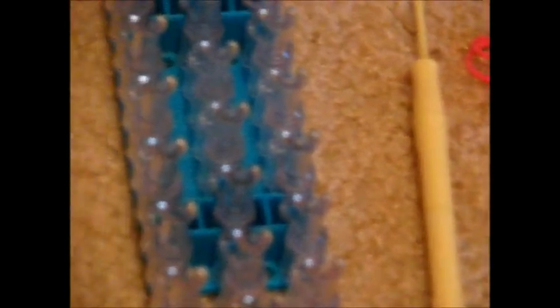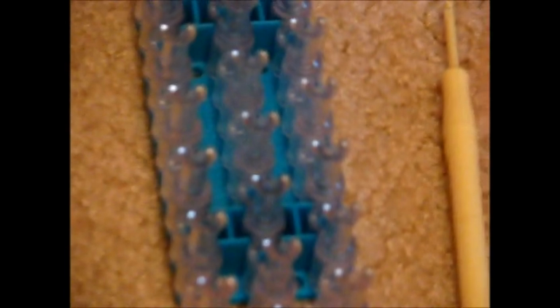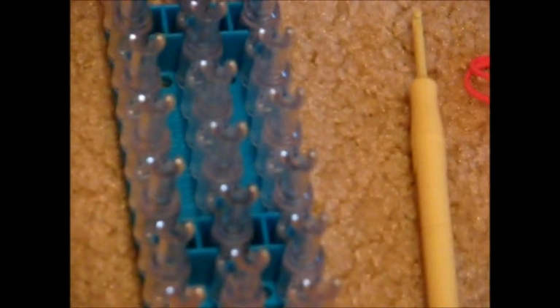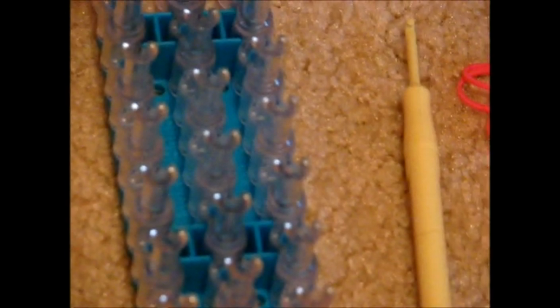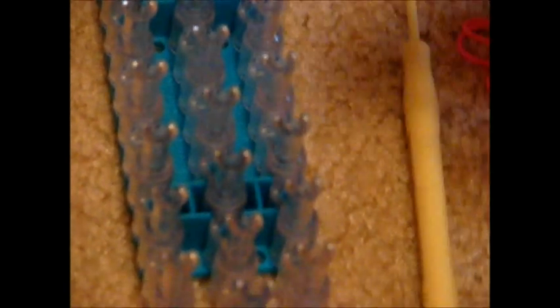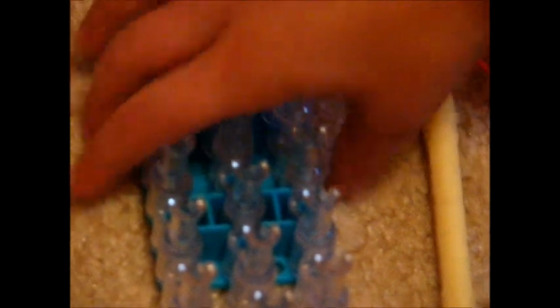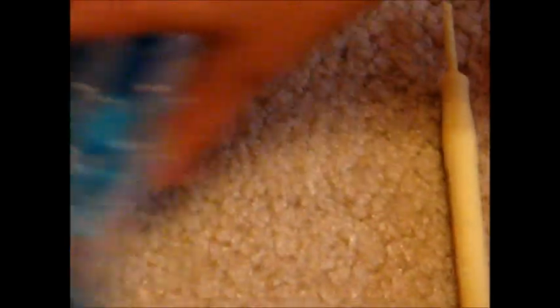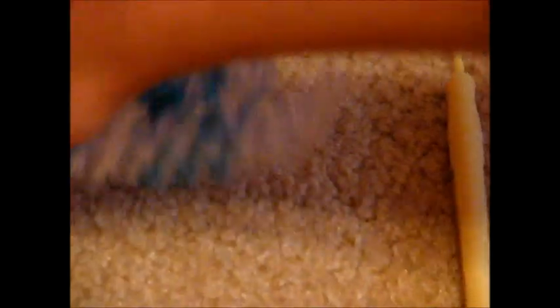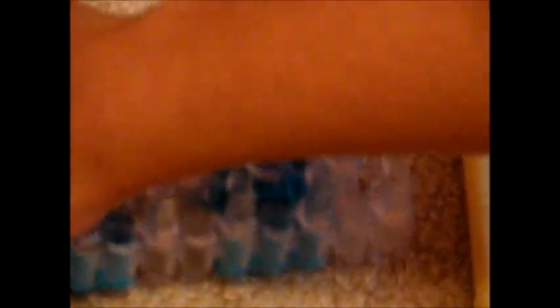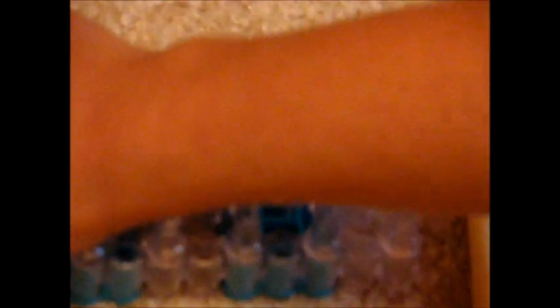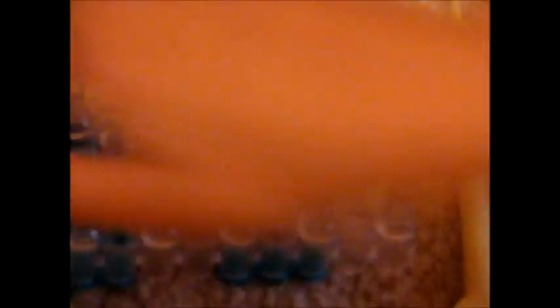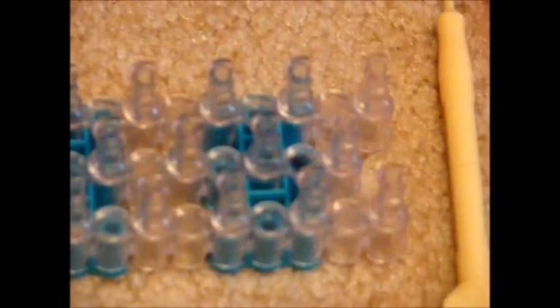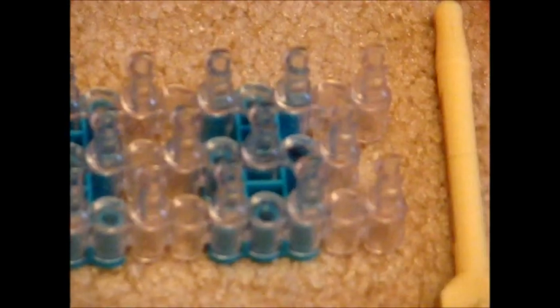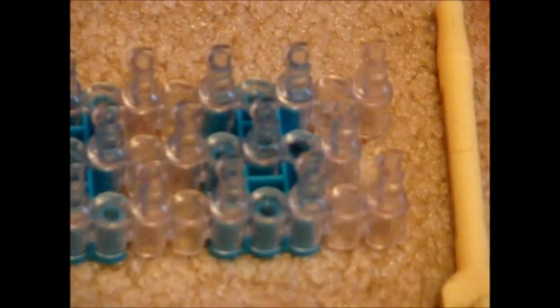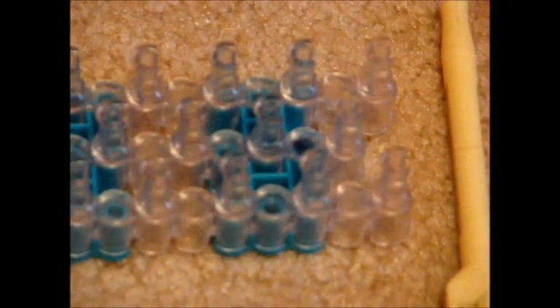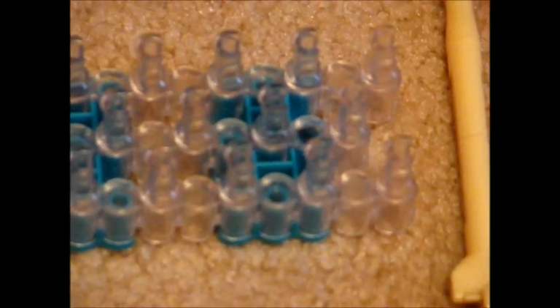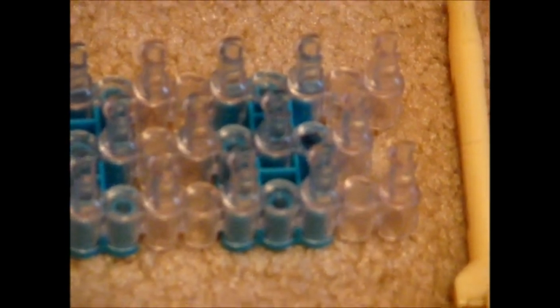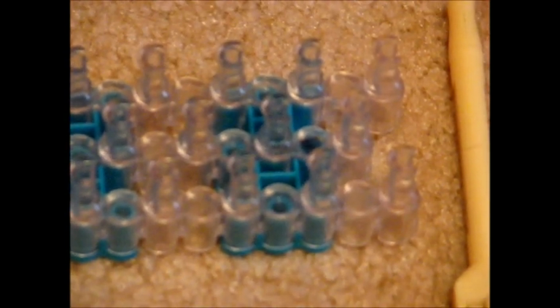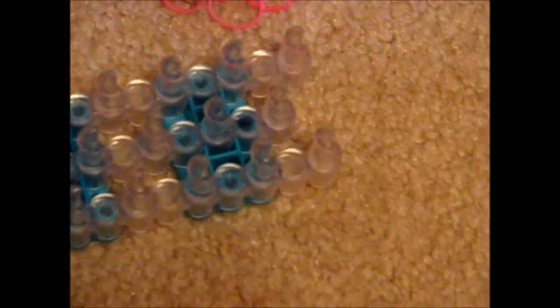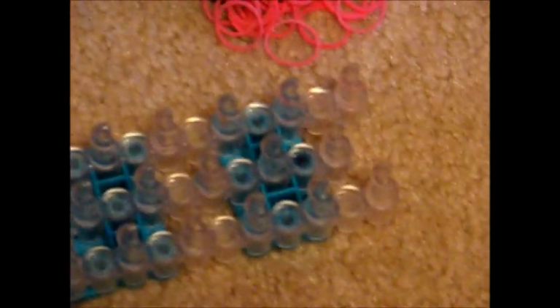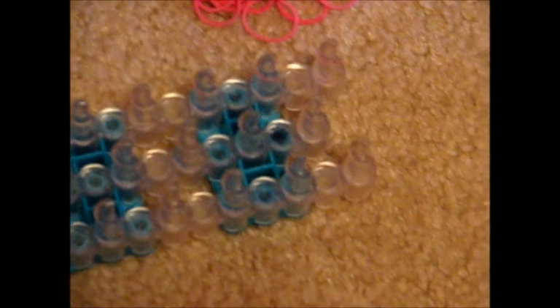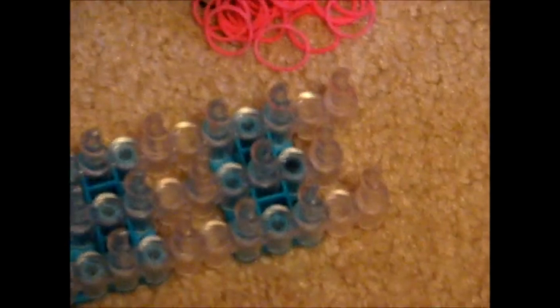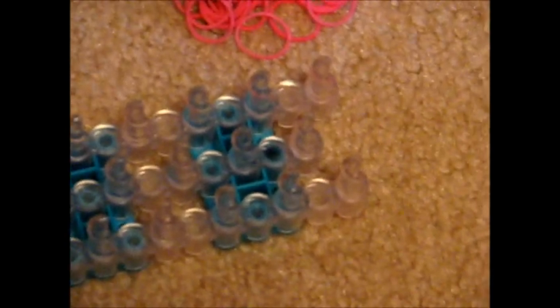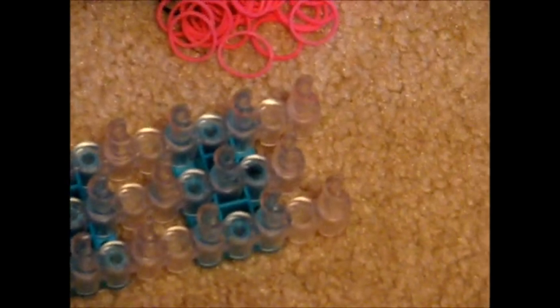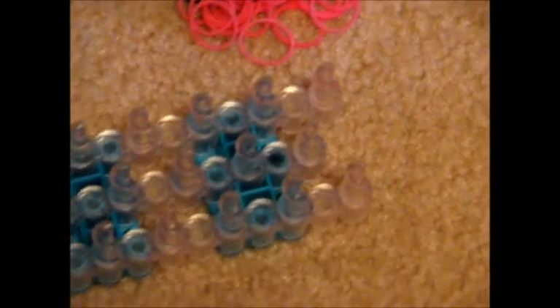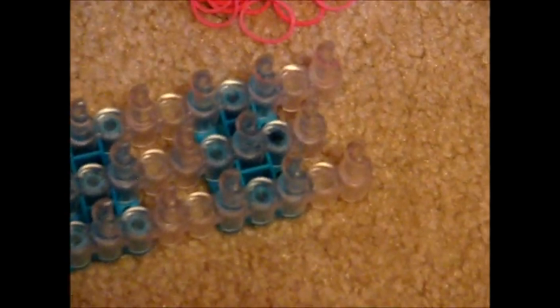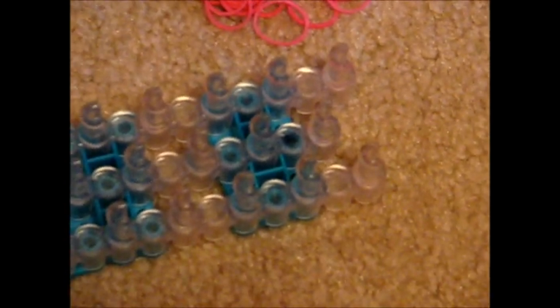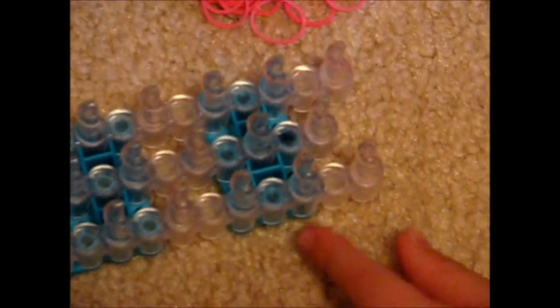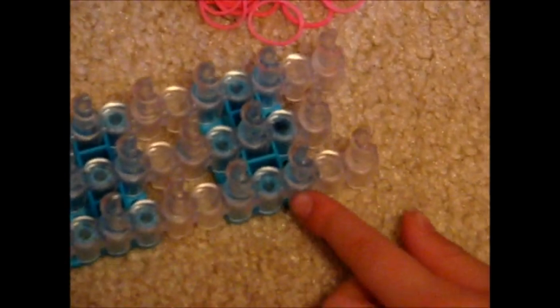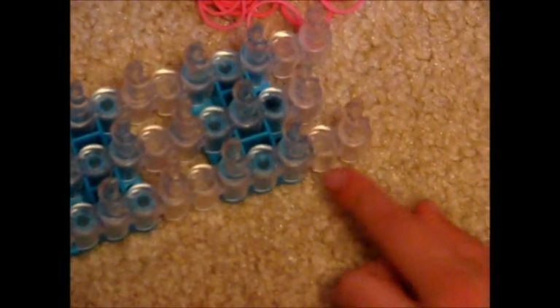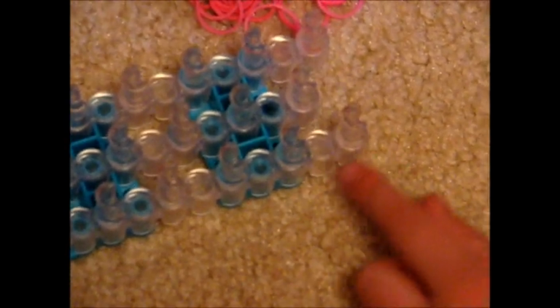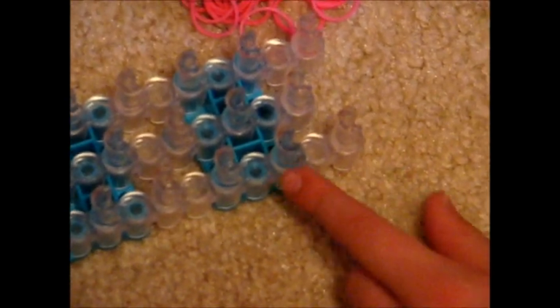Before you start, you want to make sure that your loom is flipped and the pegs are C-shaped. For this bracelet, we are only going to be using these two pegs.